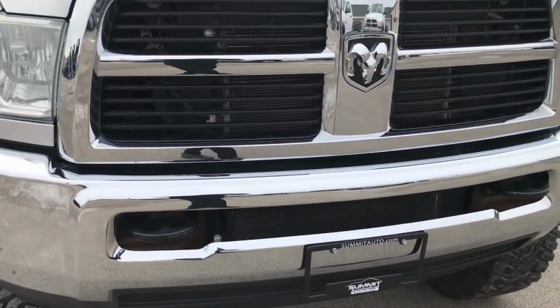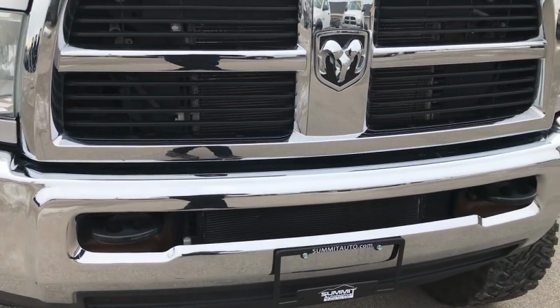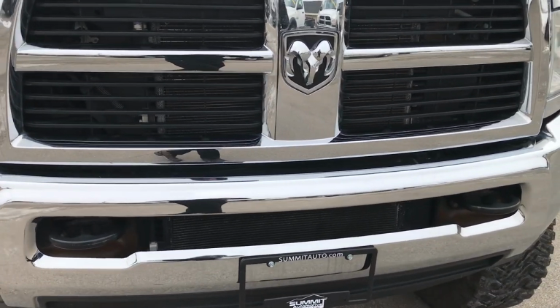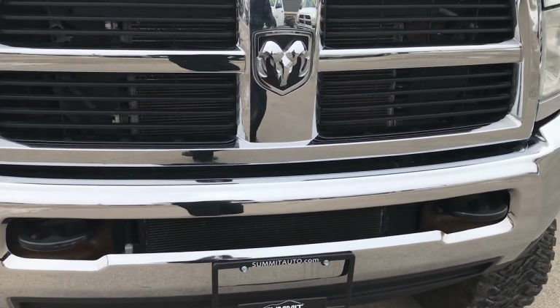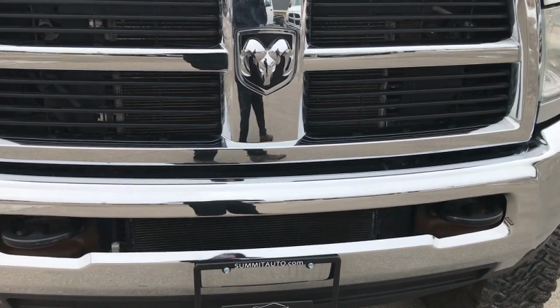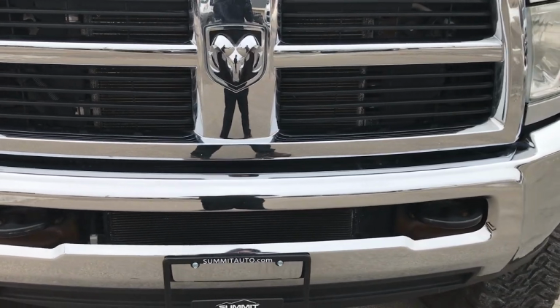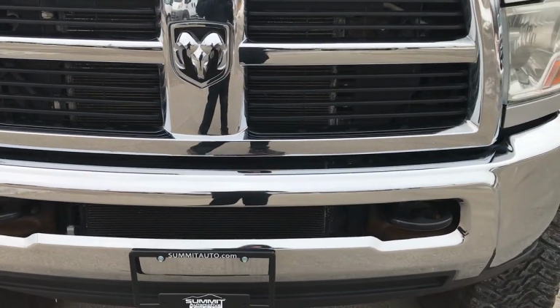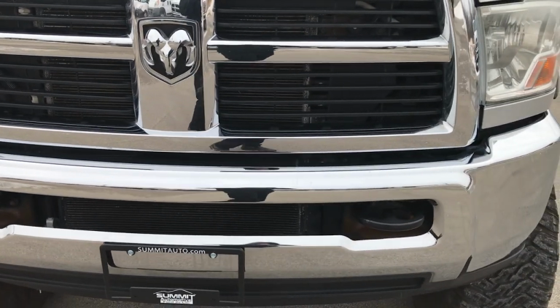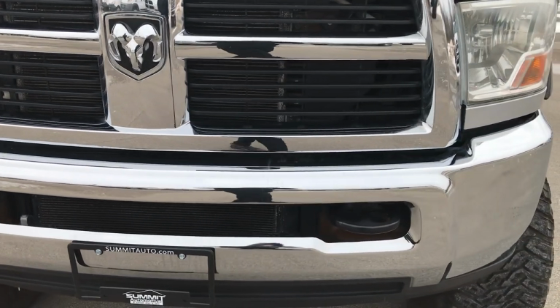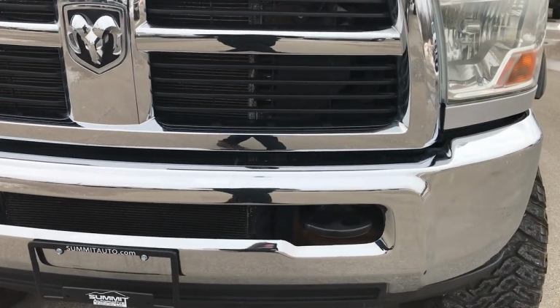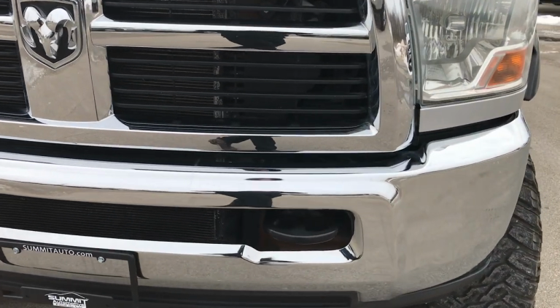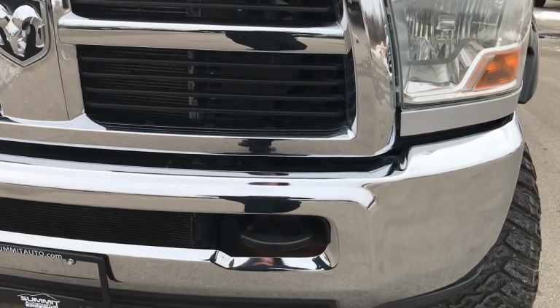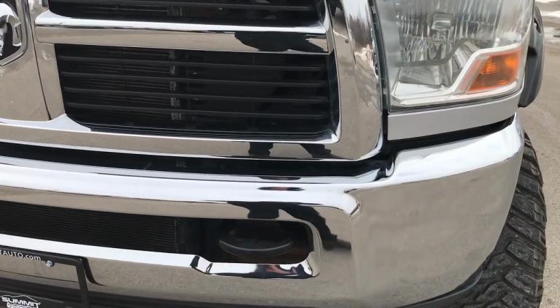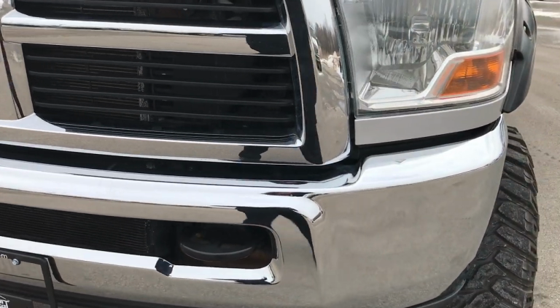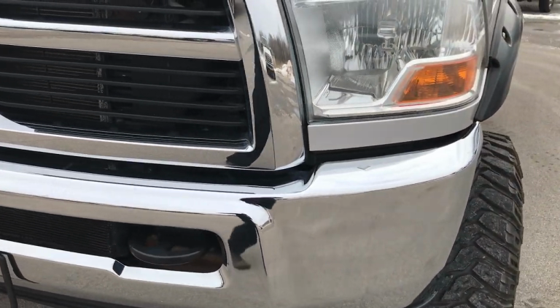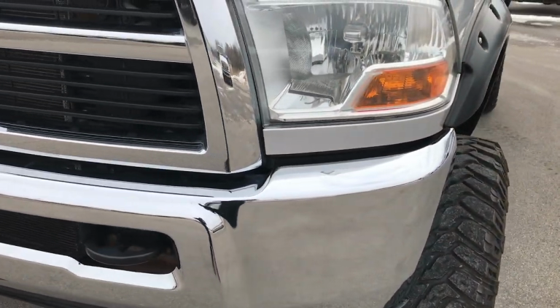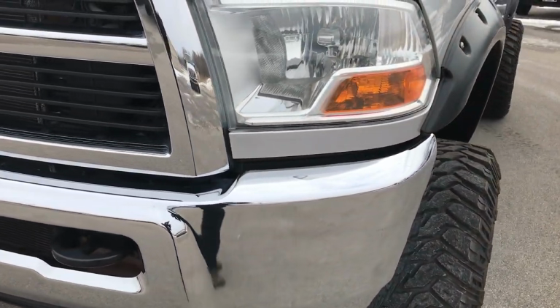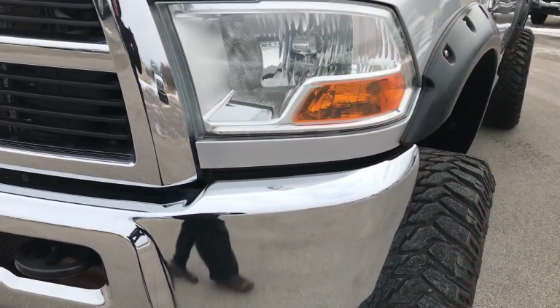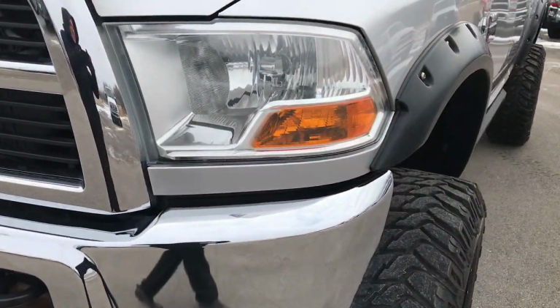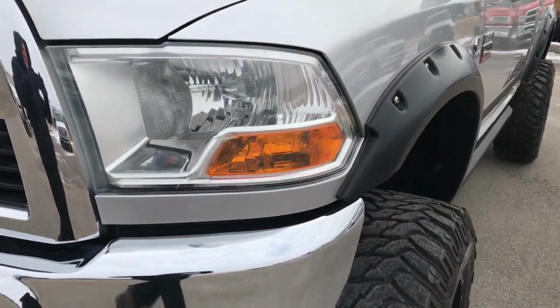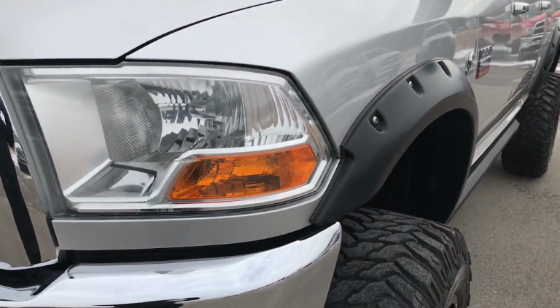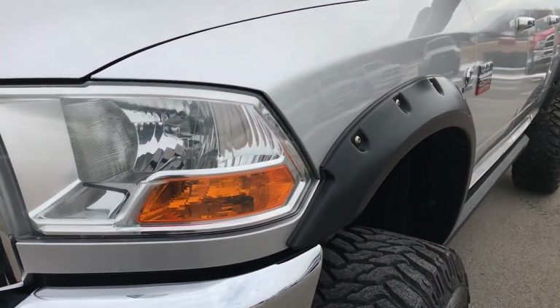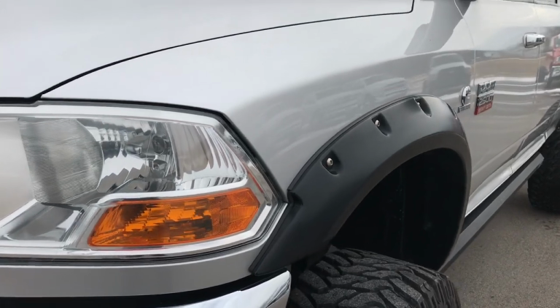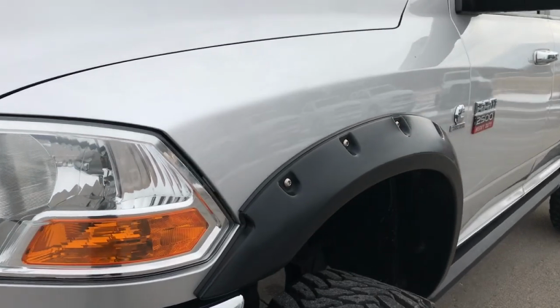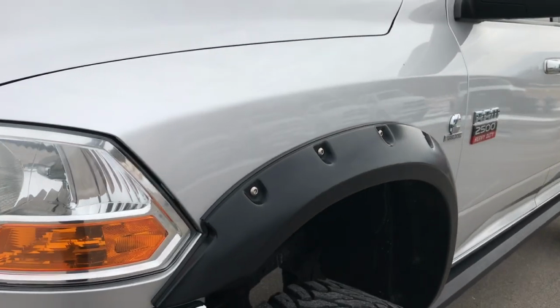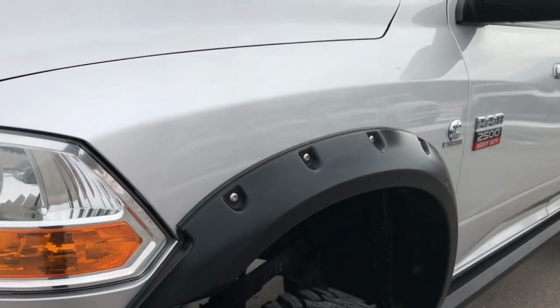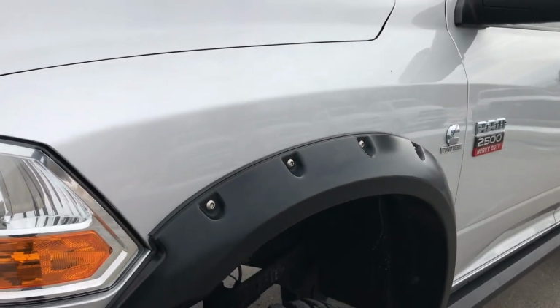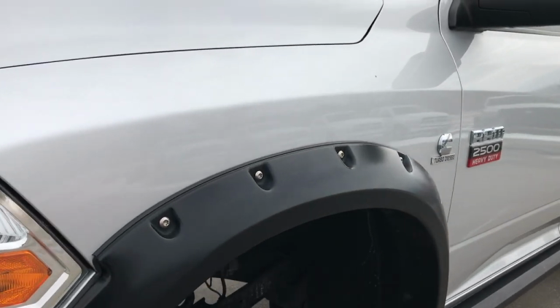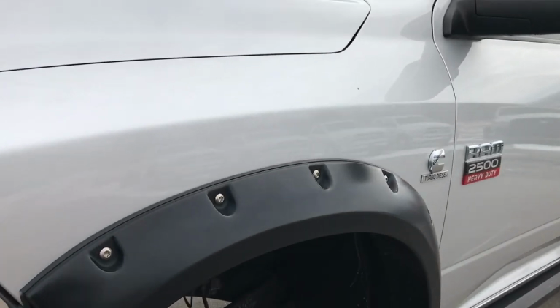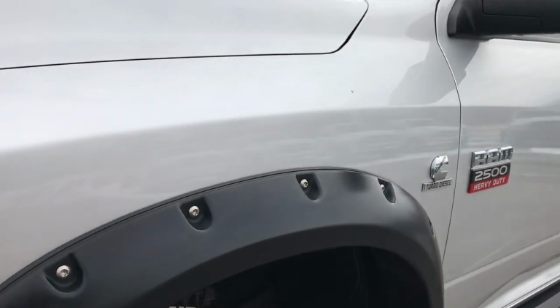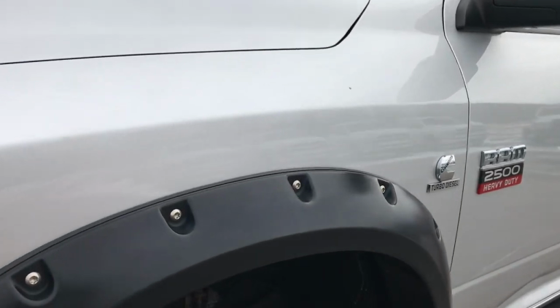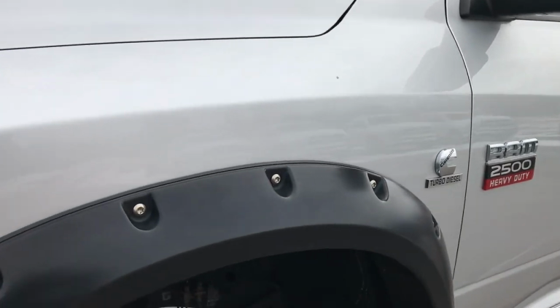From this HD video you will be able to tell that this truck is in extremely nice condition — all the way around, inside and out.